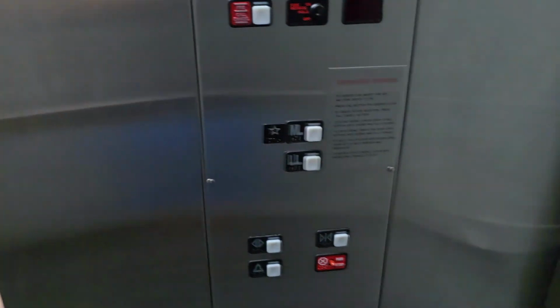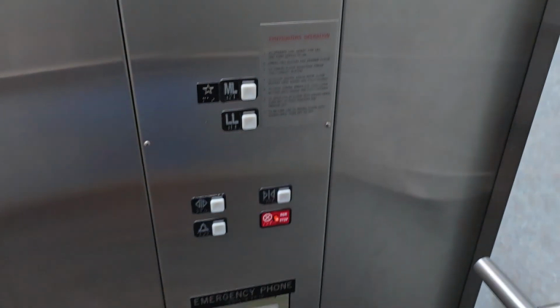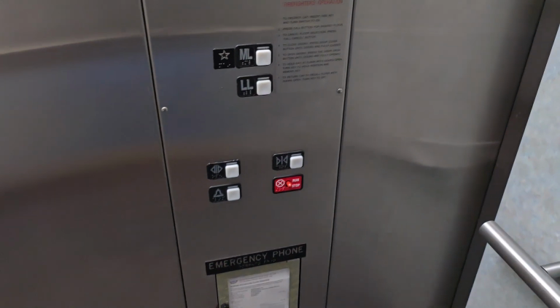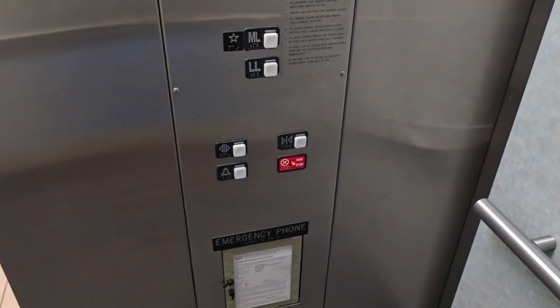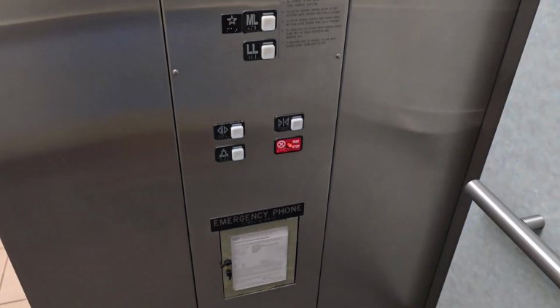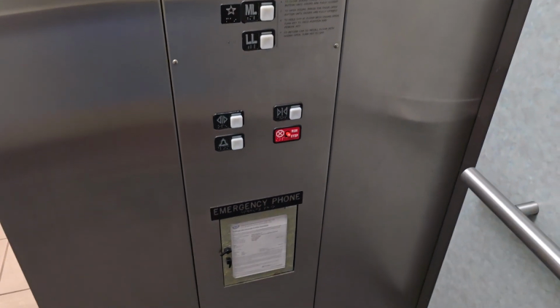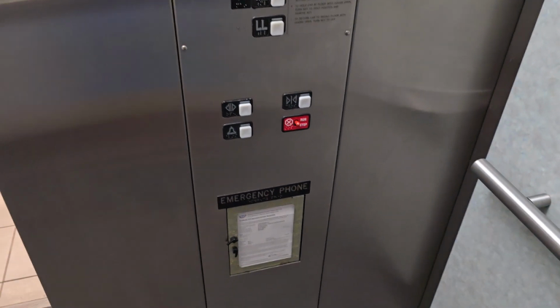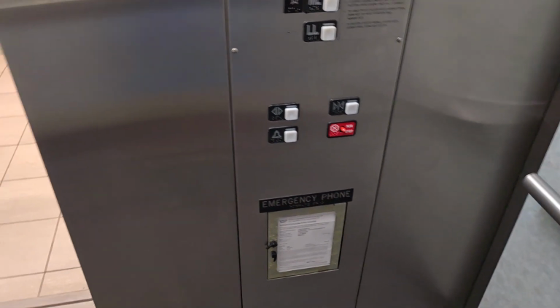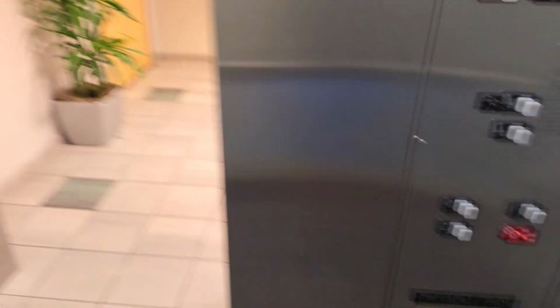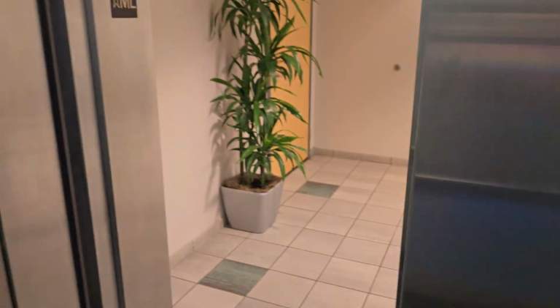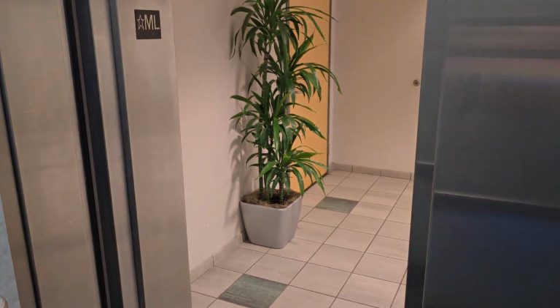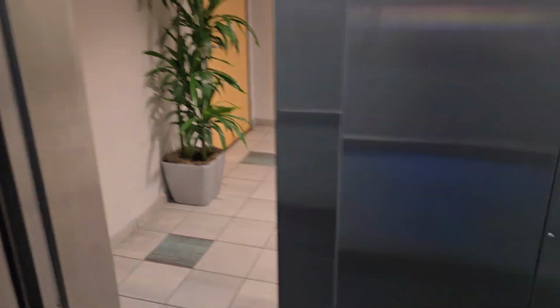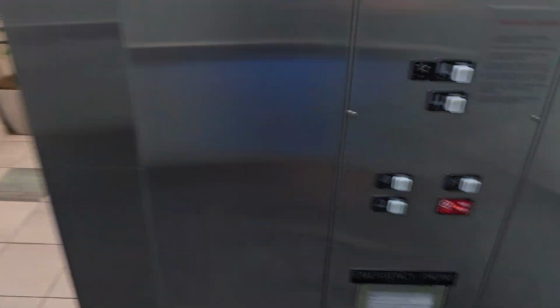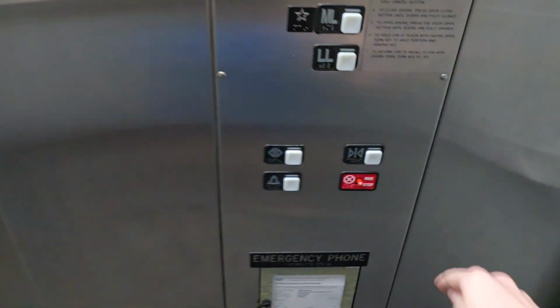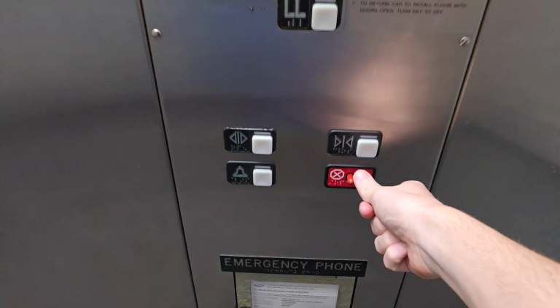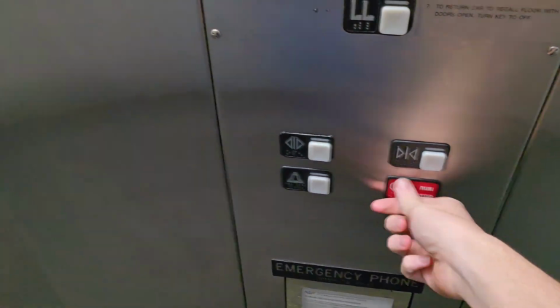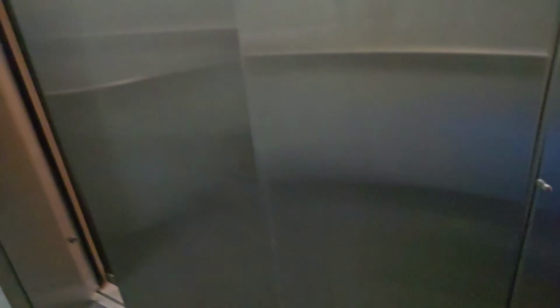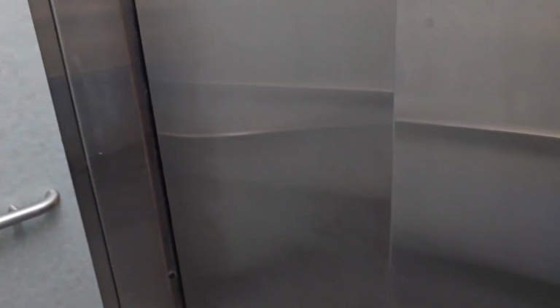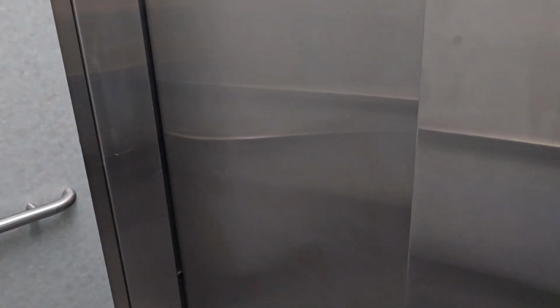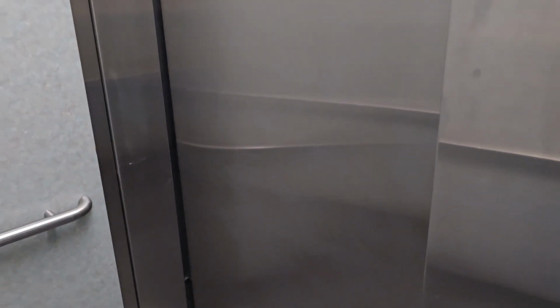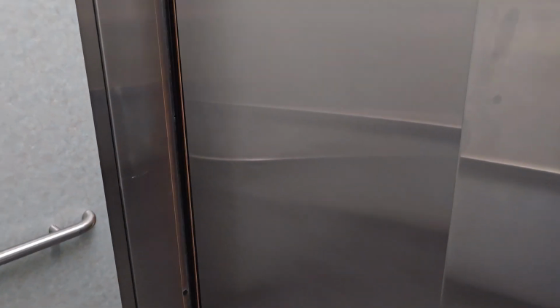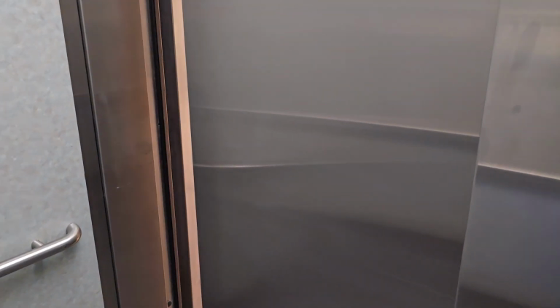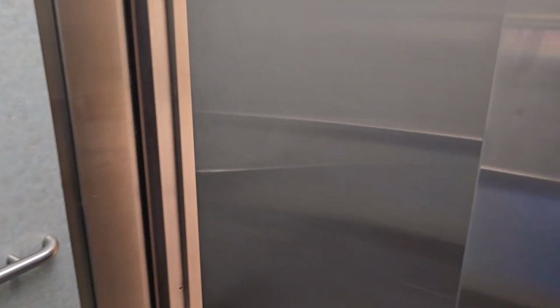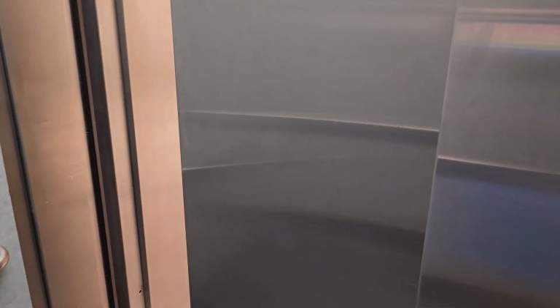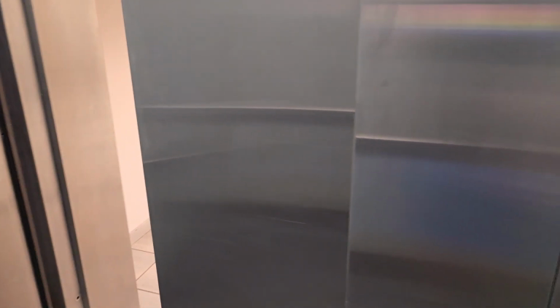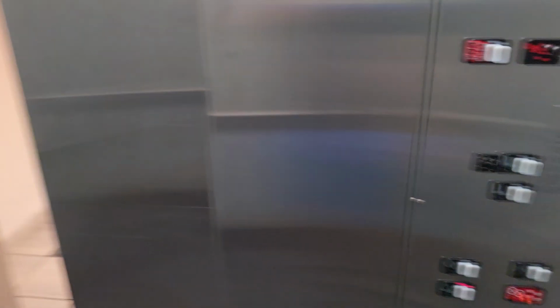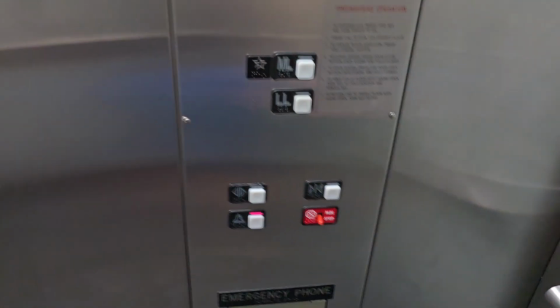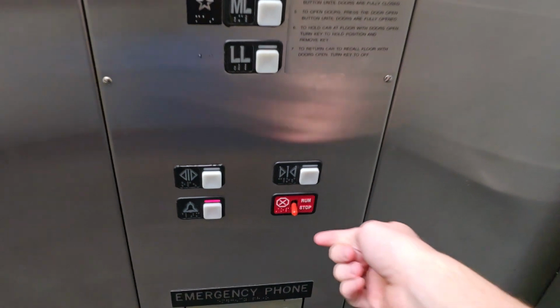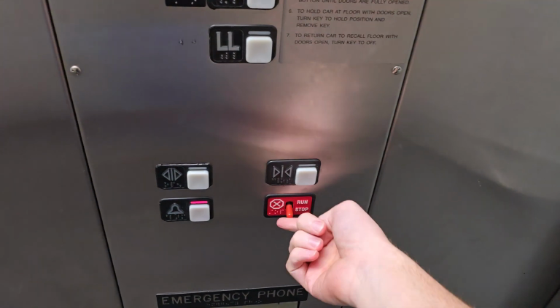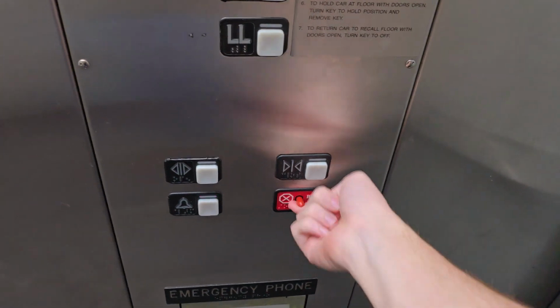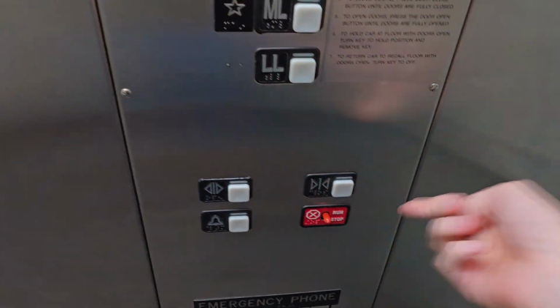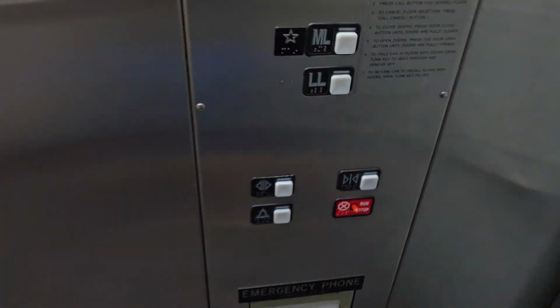The stop switch also stops the doors. So when the doors start closing, I'll flip the stop. Look at that — door automatically opens back up. Back to run.